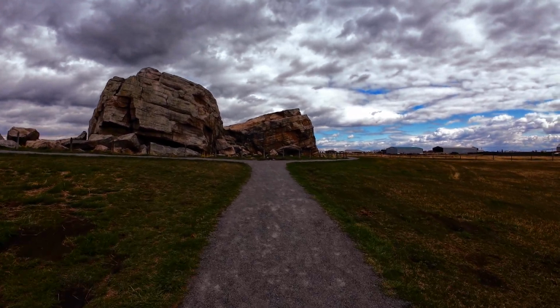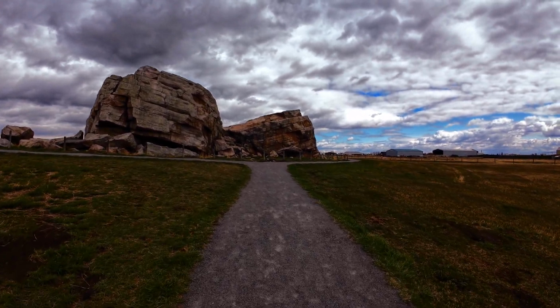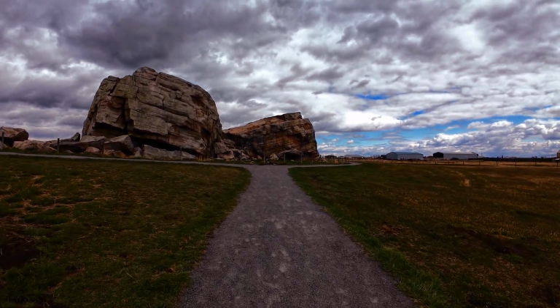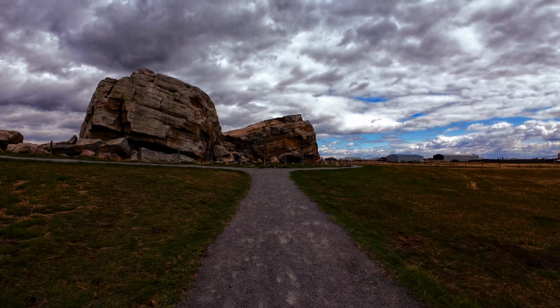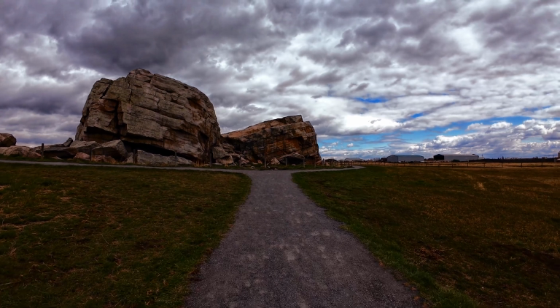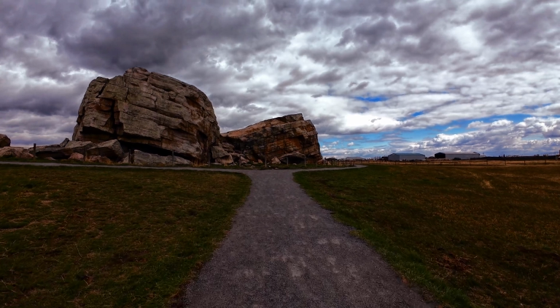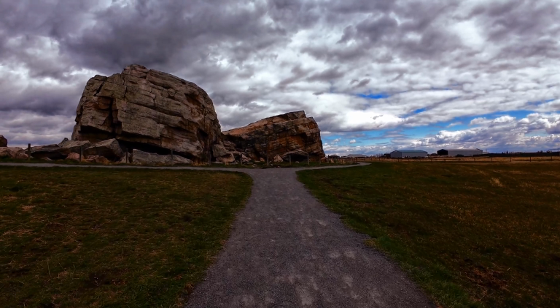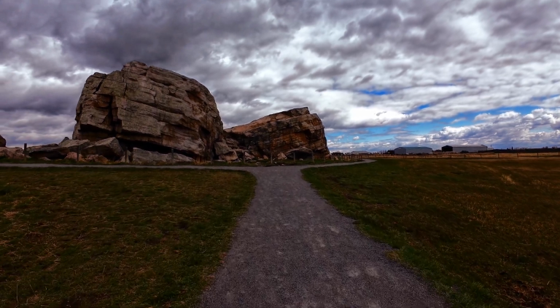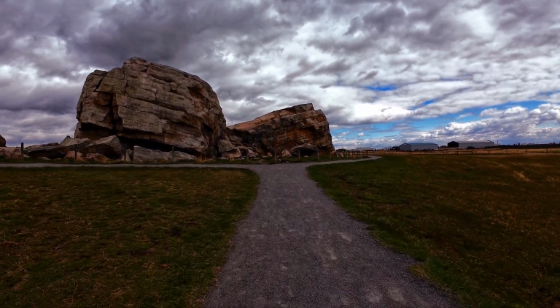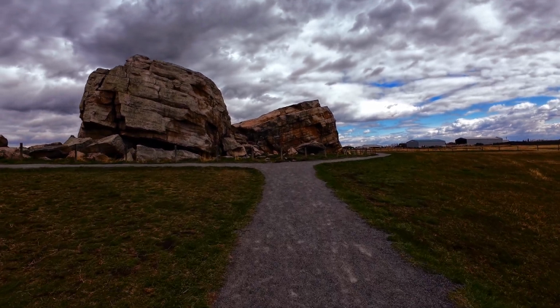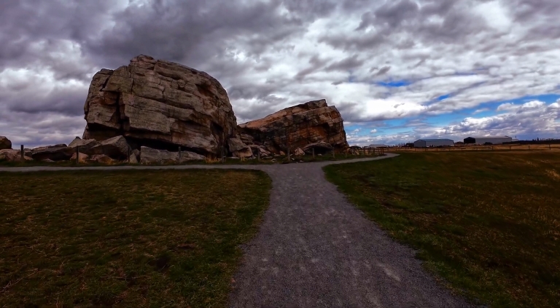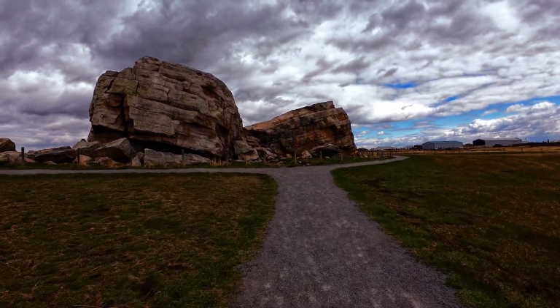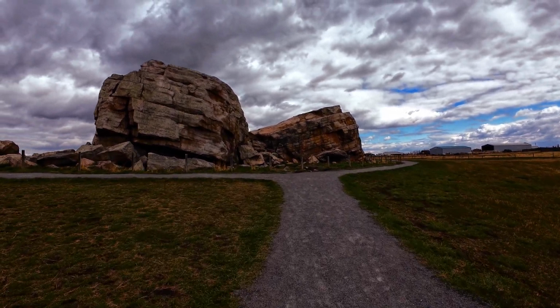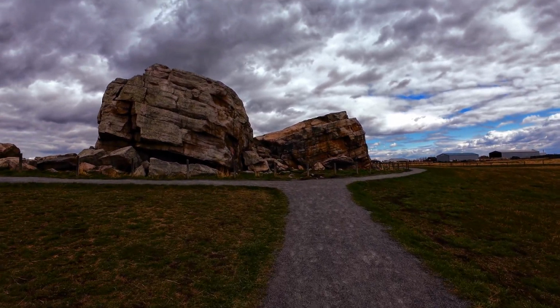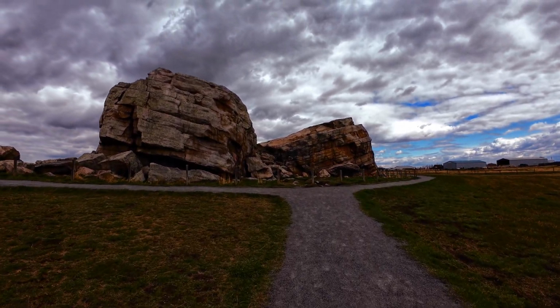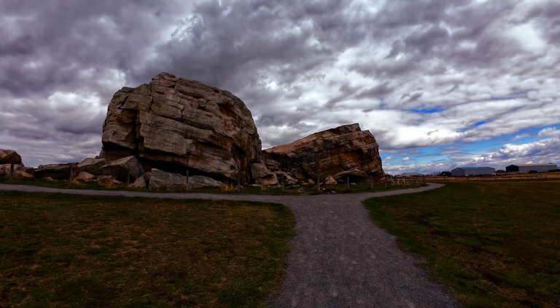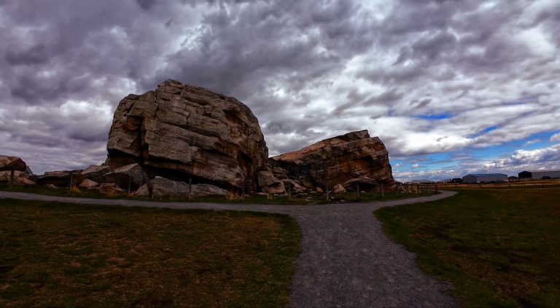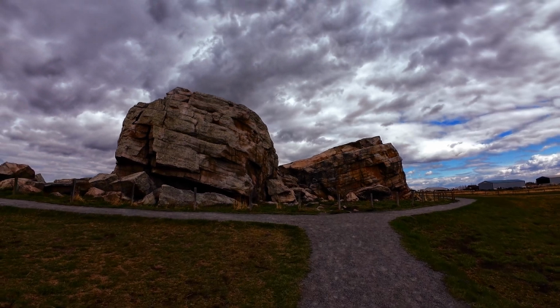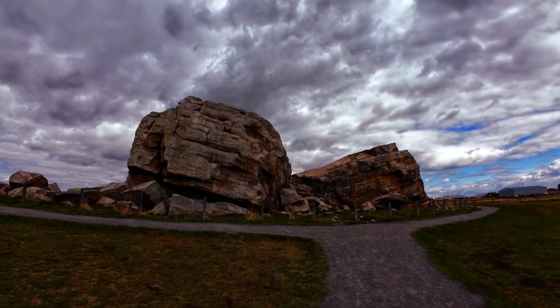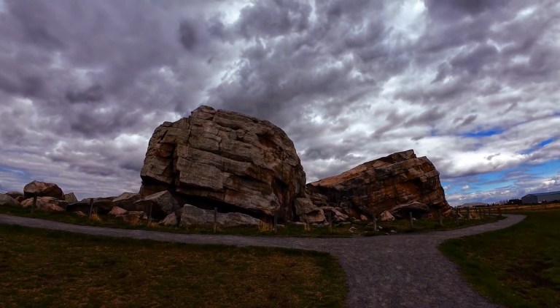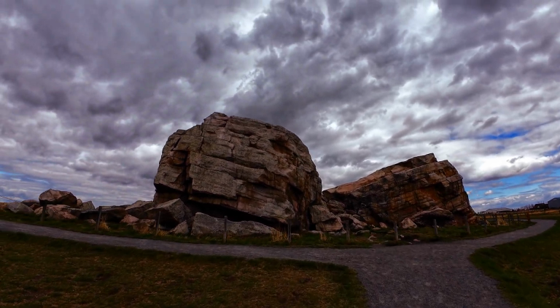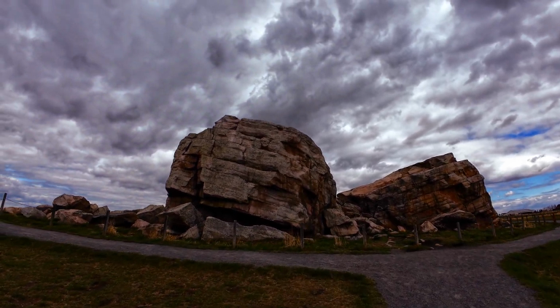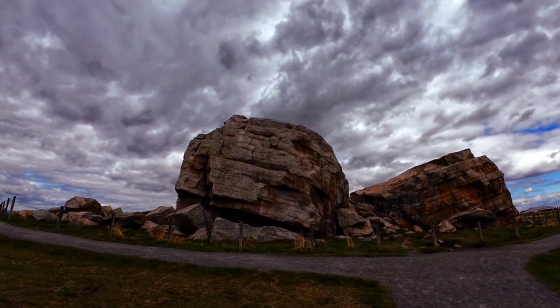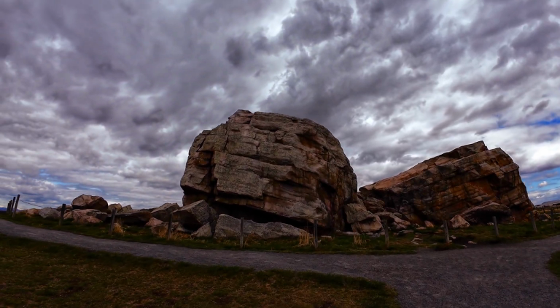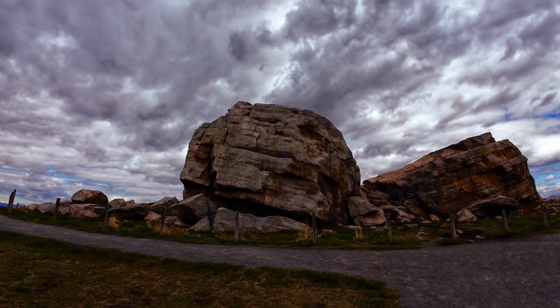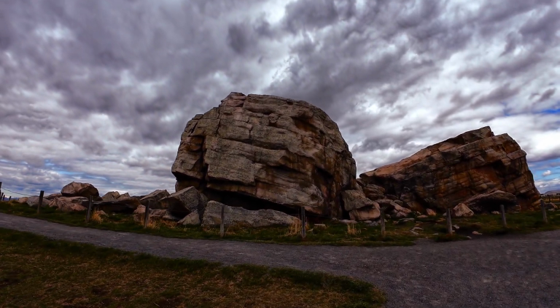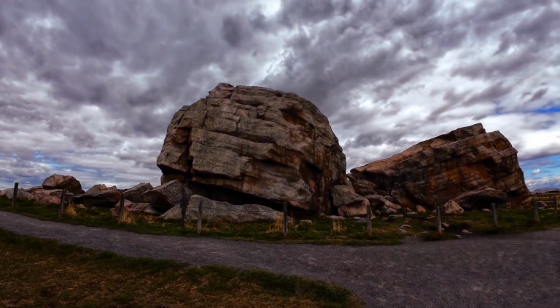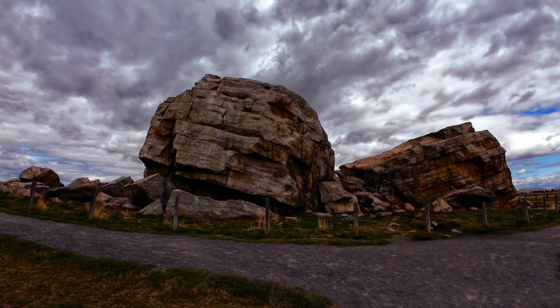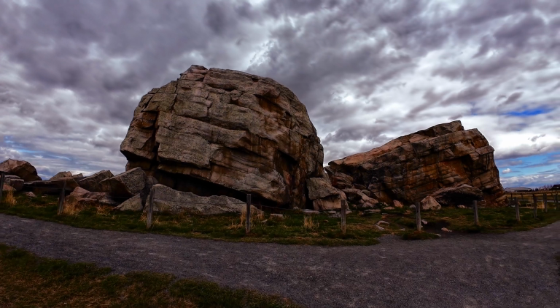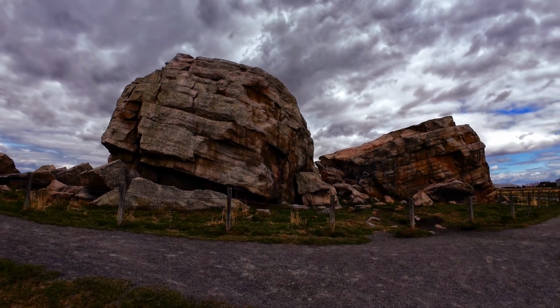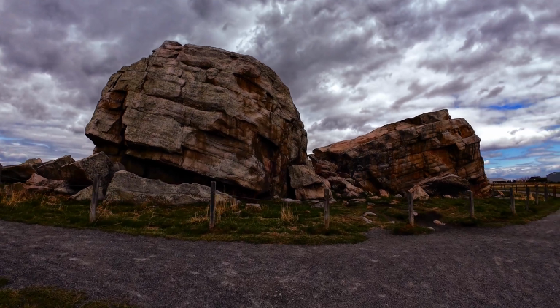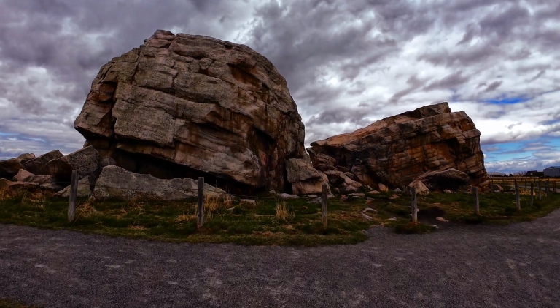The Blackfoot people refer to the rock as Okotok, meaning rock, which is the namesake of the town of Okotoks. Big rock holds spiritual significance for the Blackfoot First Nation.